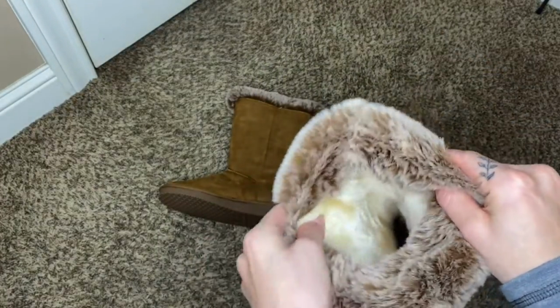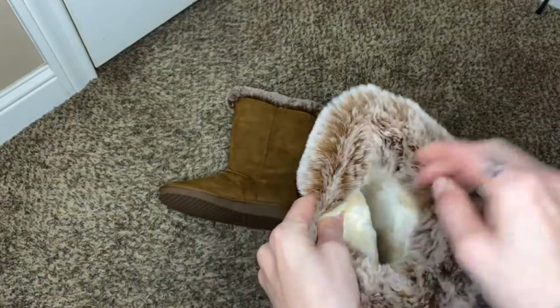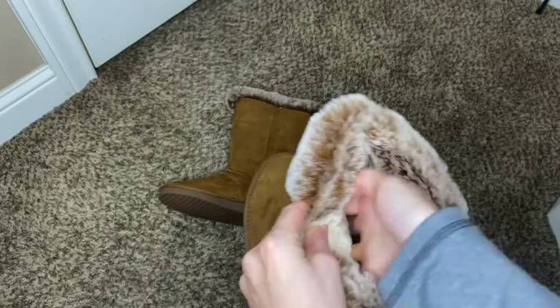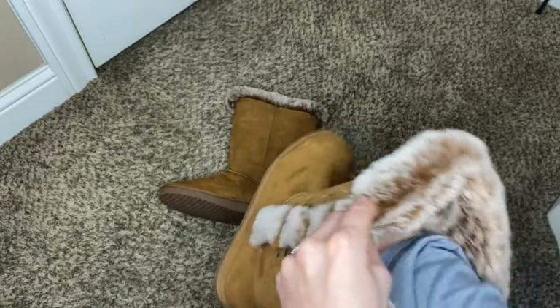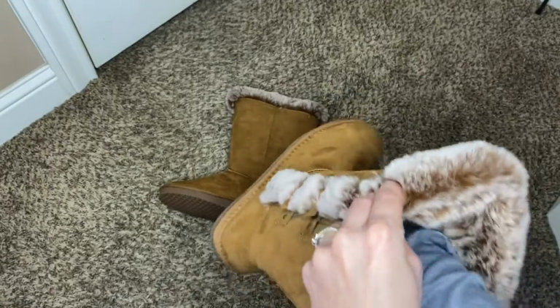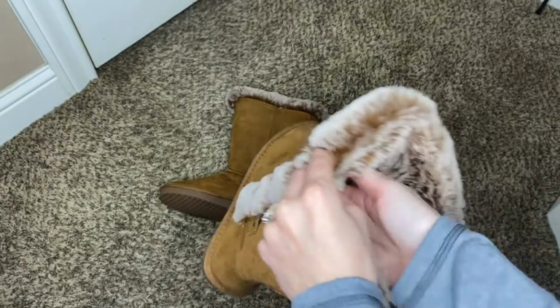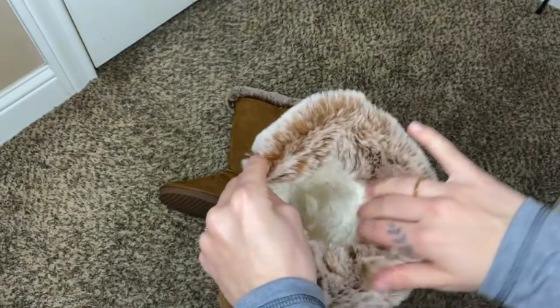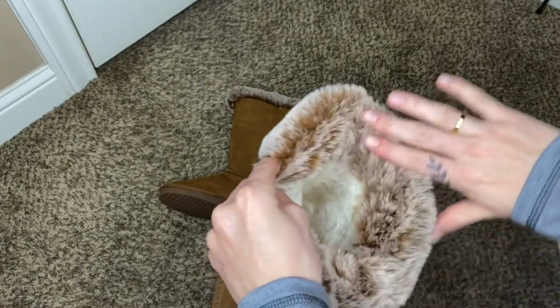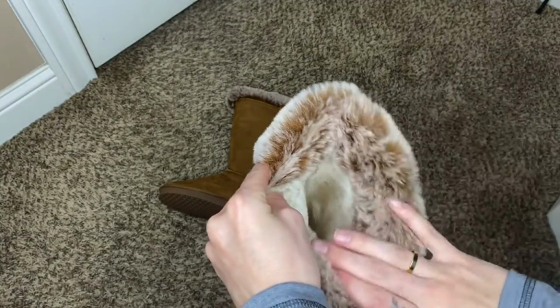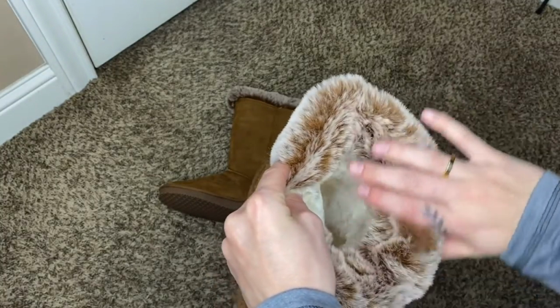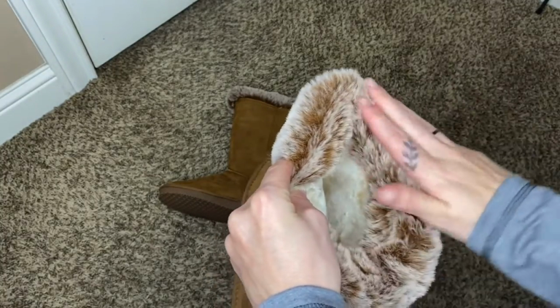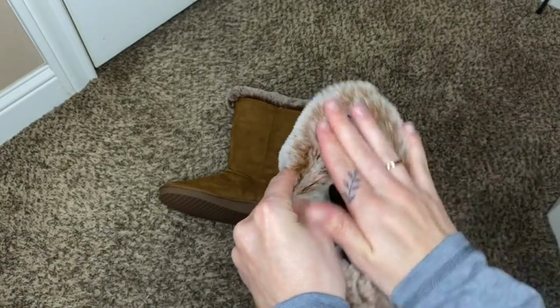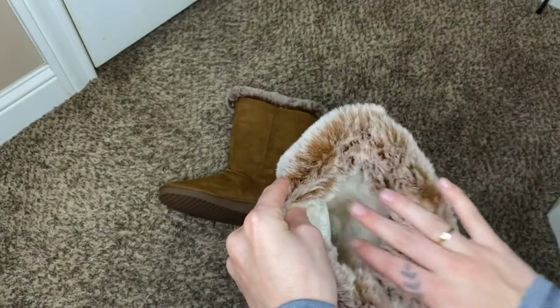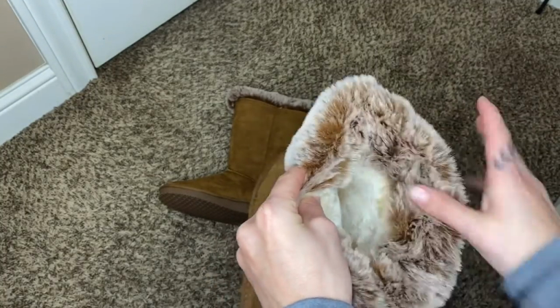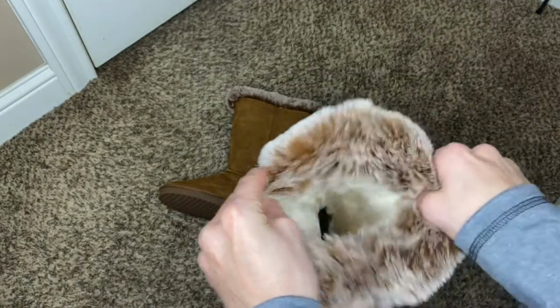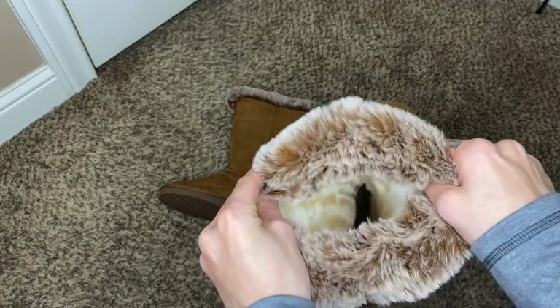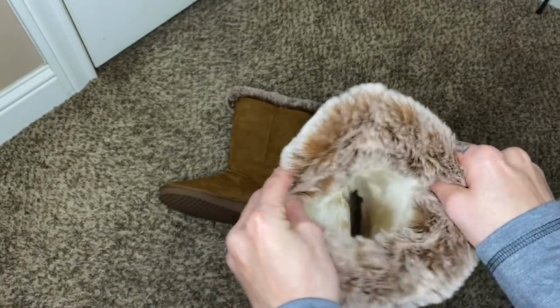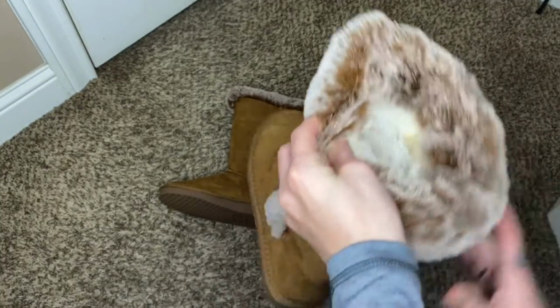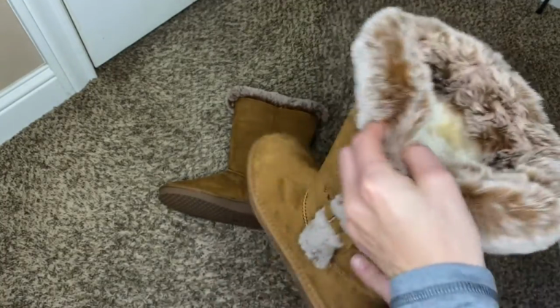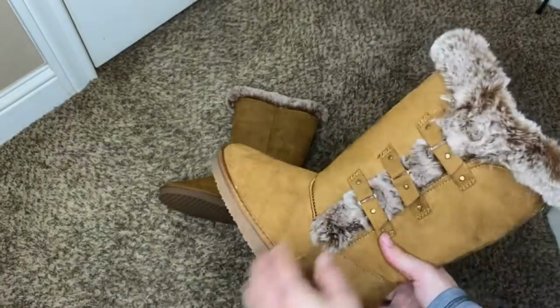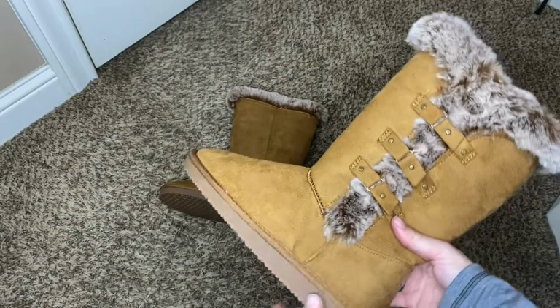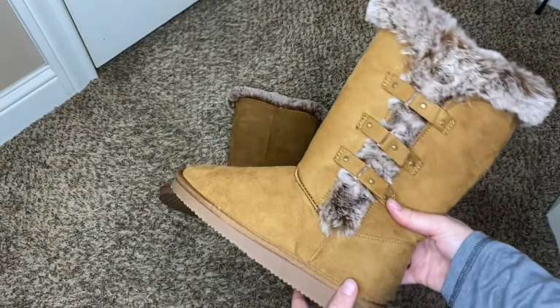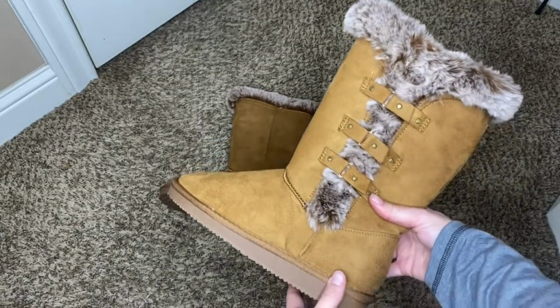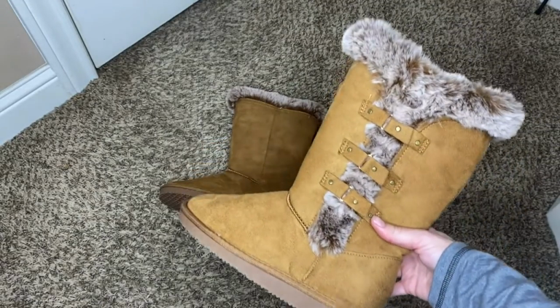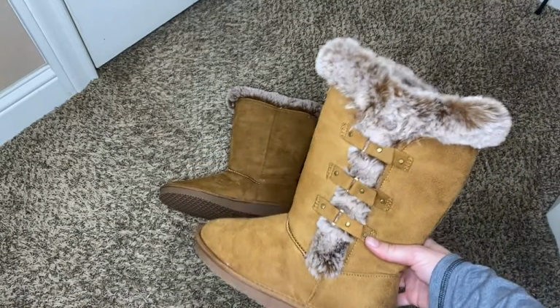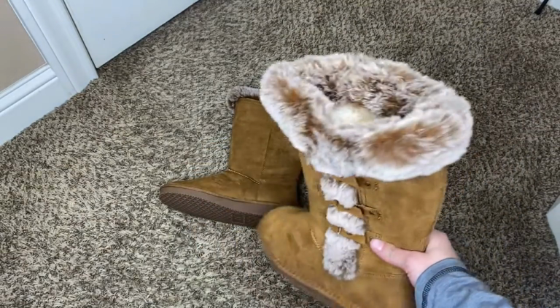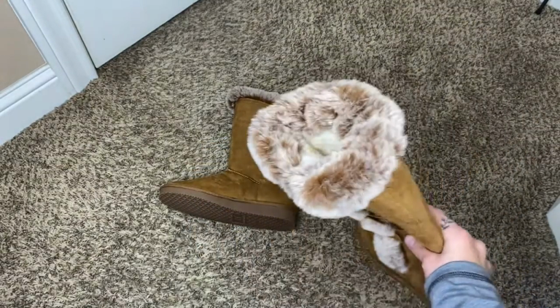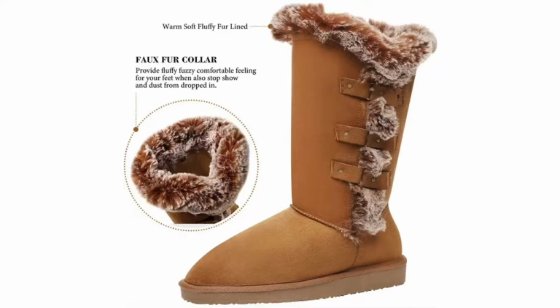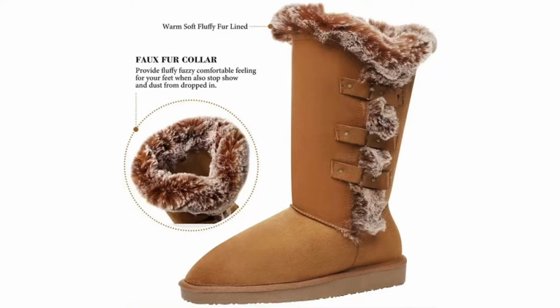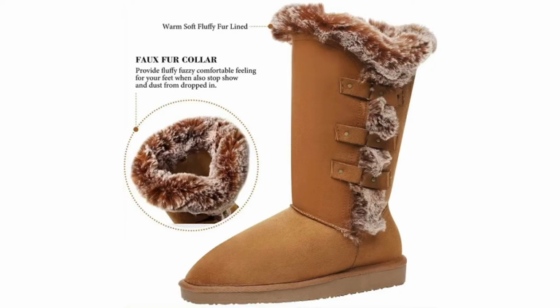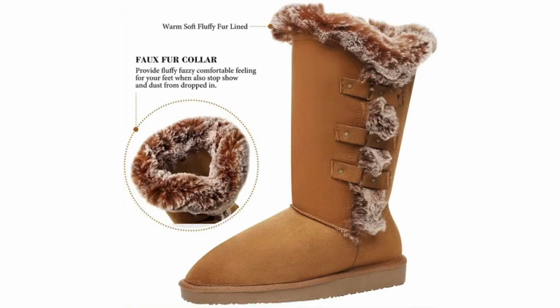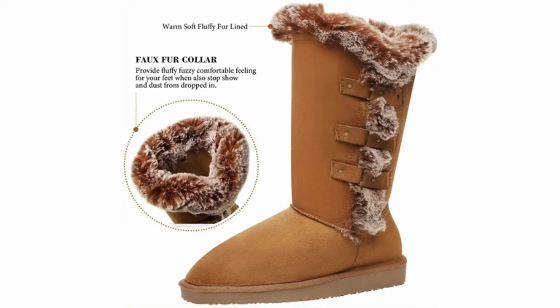It provides the right grip for every environment. It has such a thick sole and fur liner which improves thermal insulation for these winter boots.